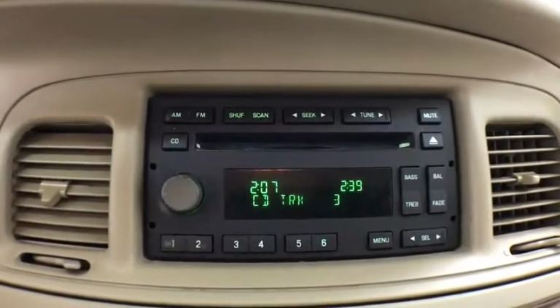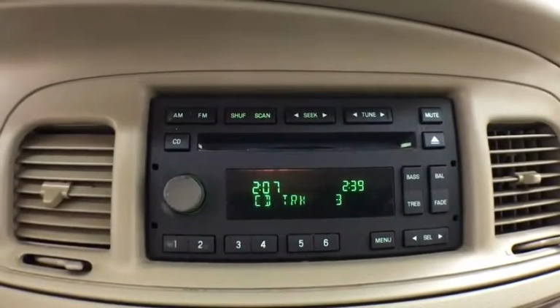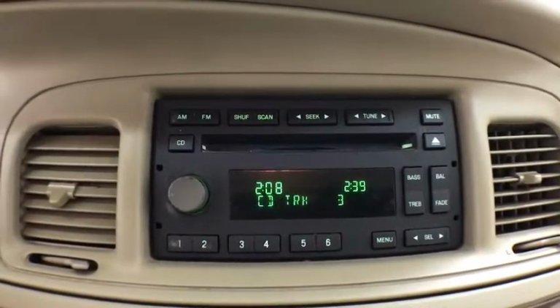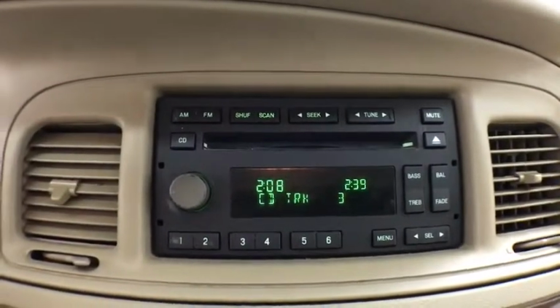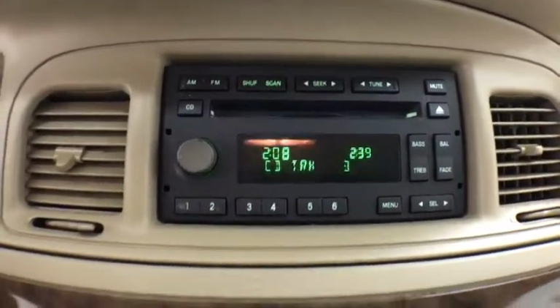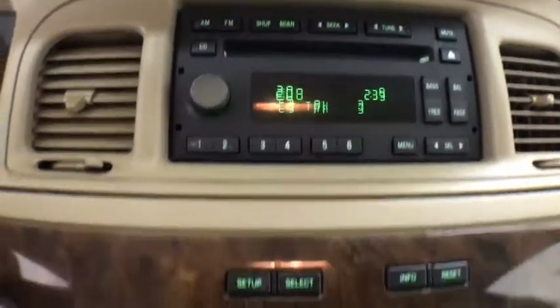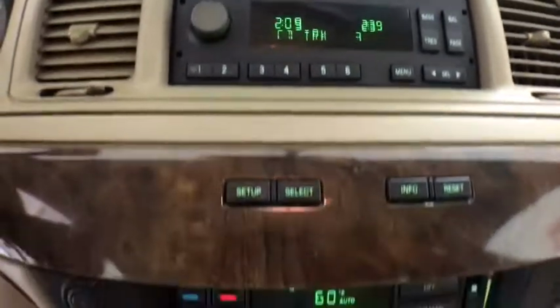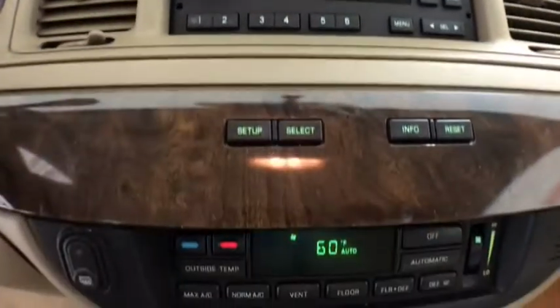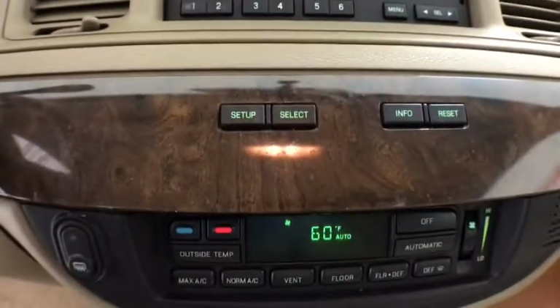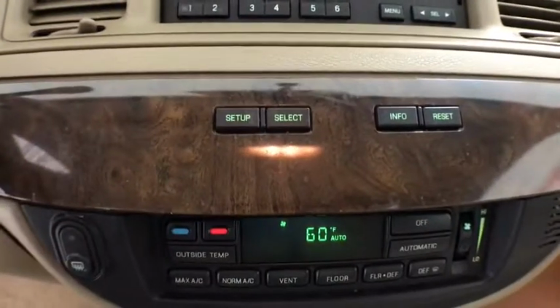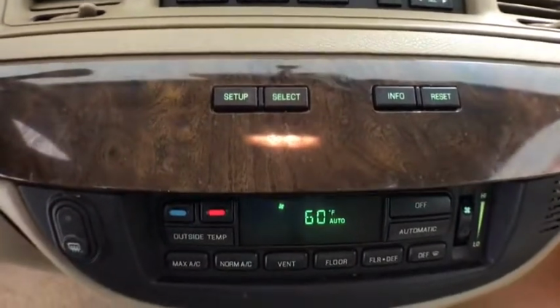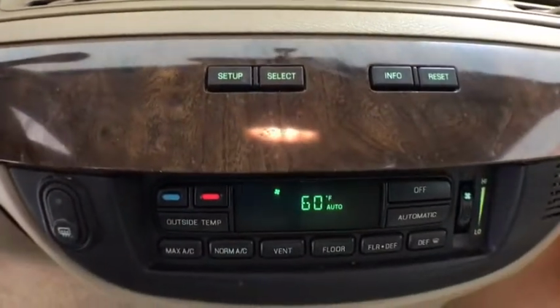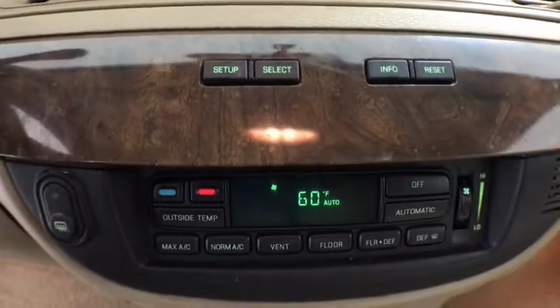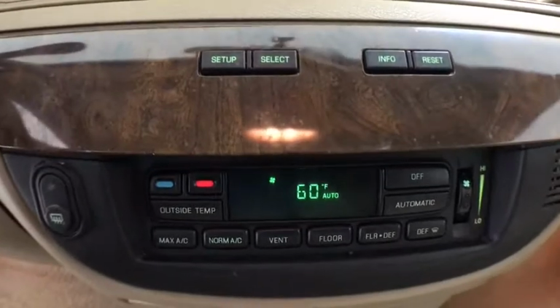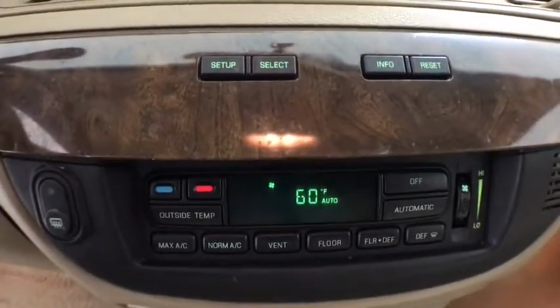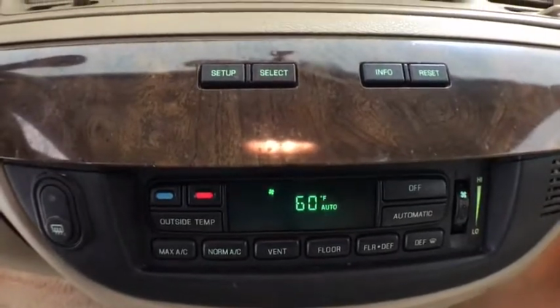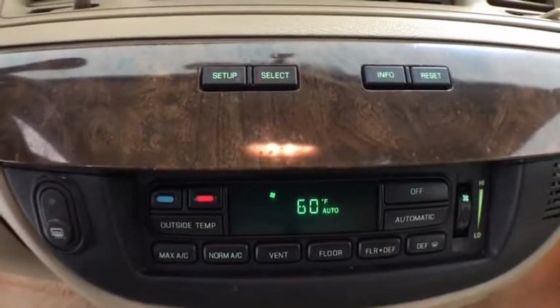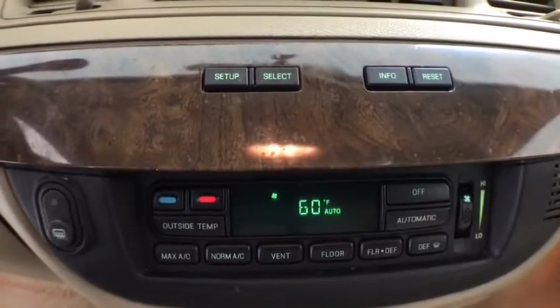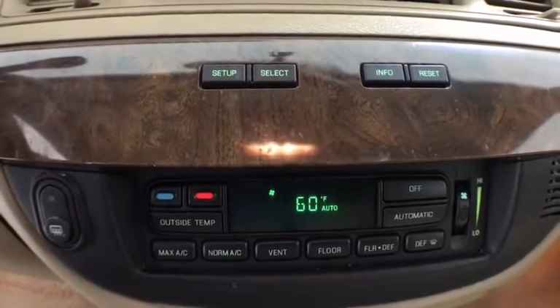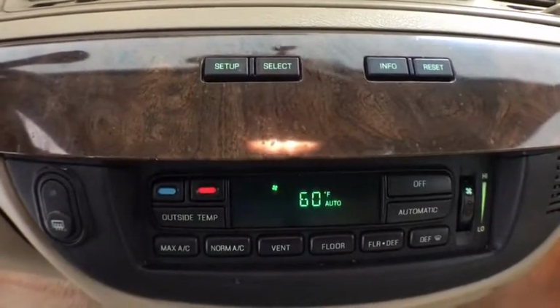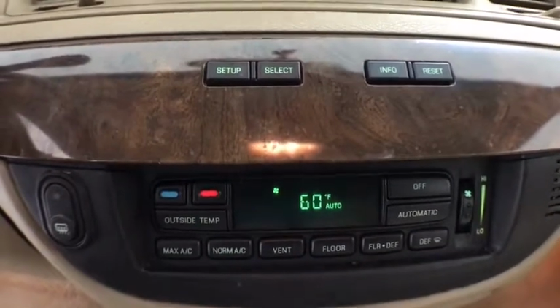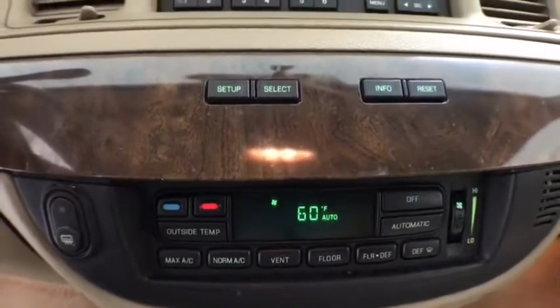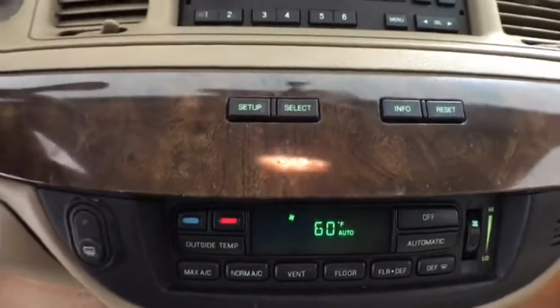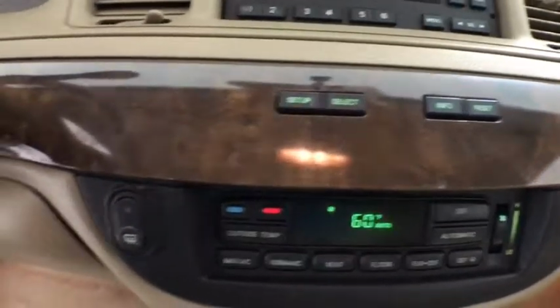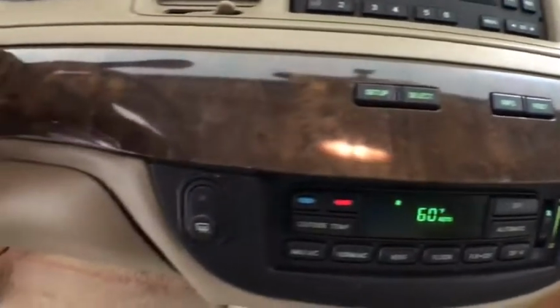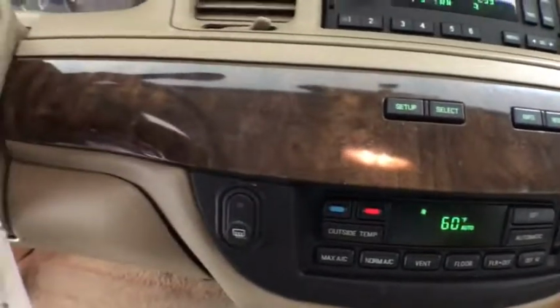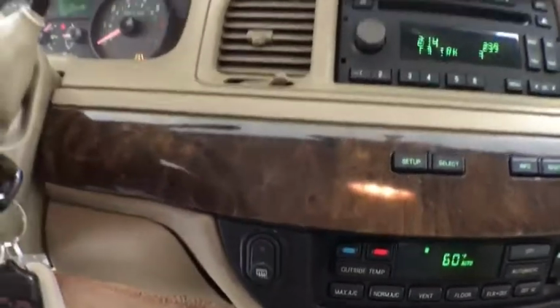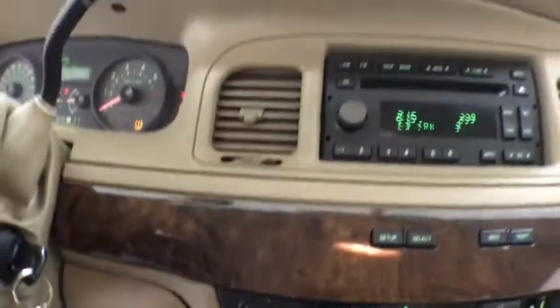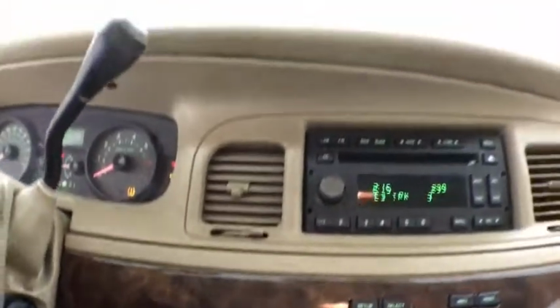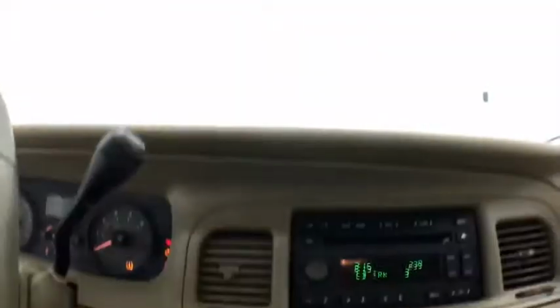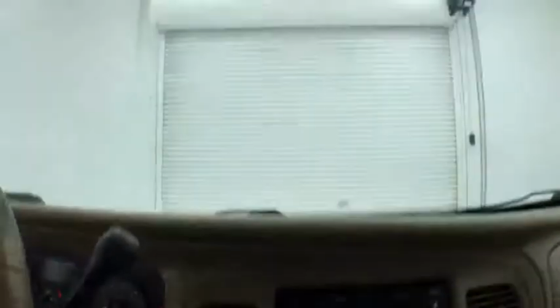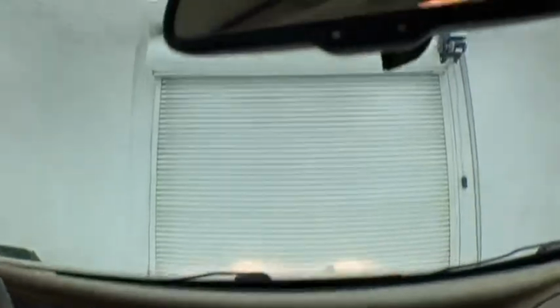Power windows, fog light, compass, trip computer, panic alarm, brake assist, remote keyless entry, overhead console, tachometer.